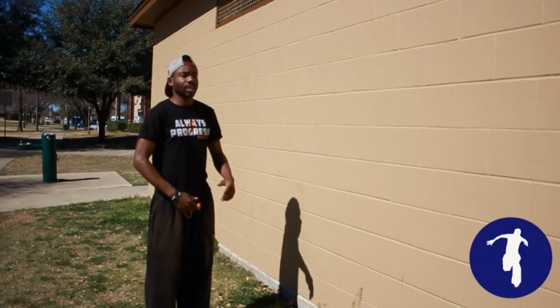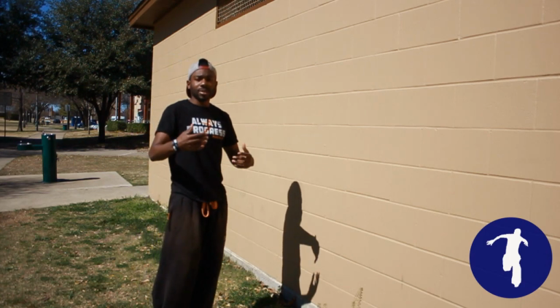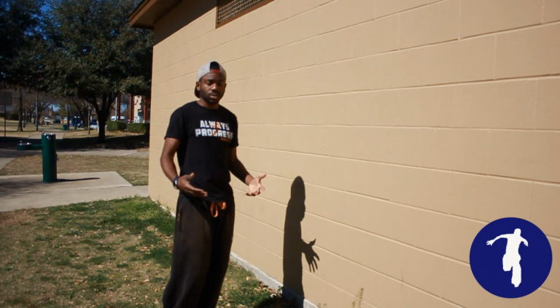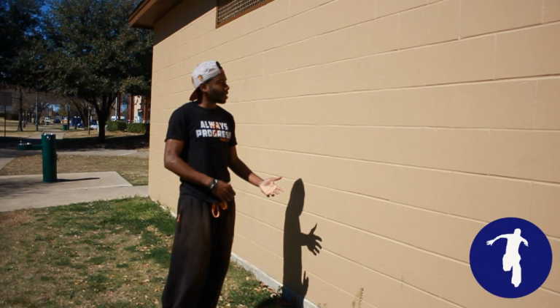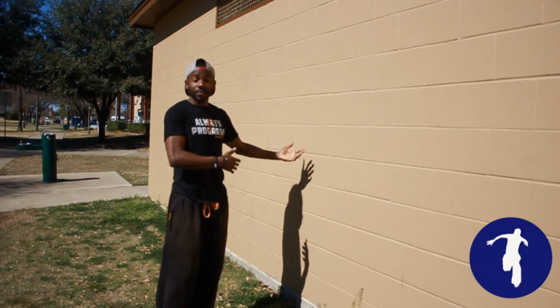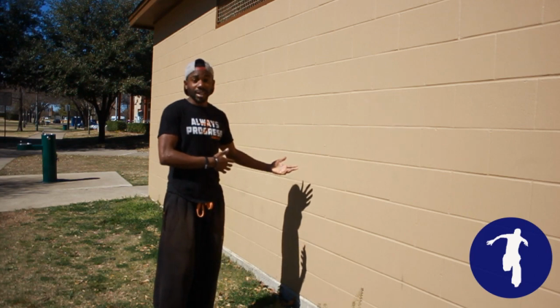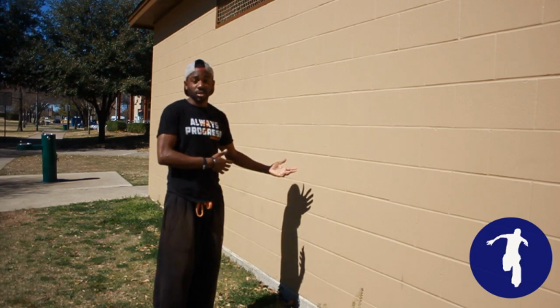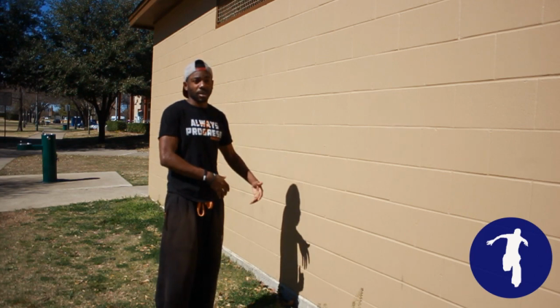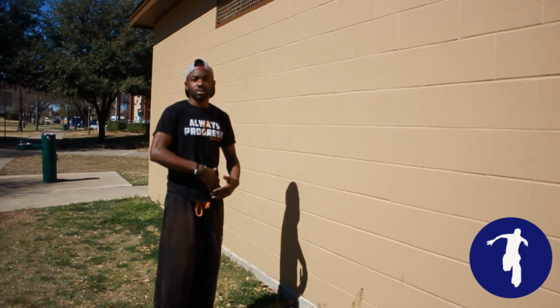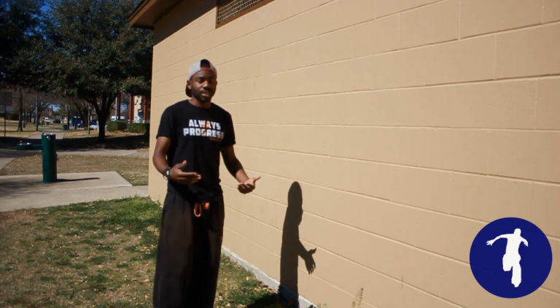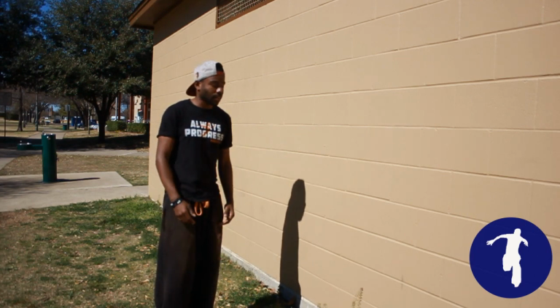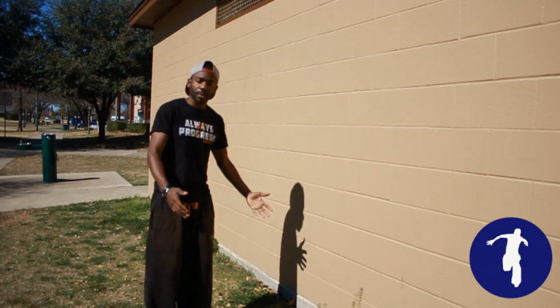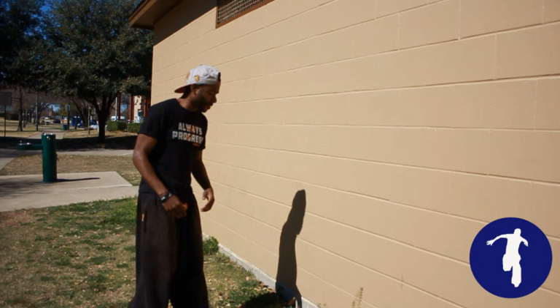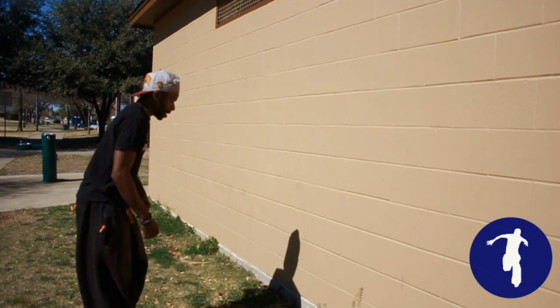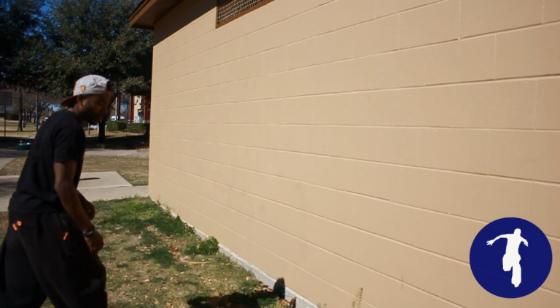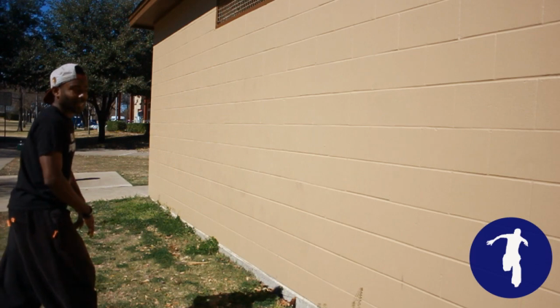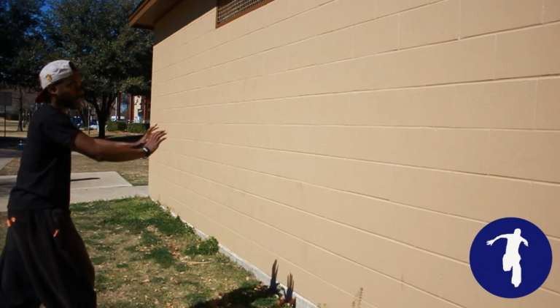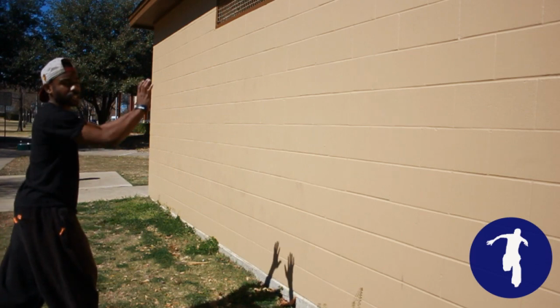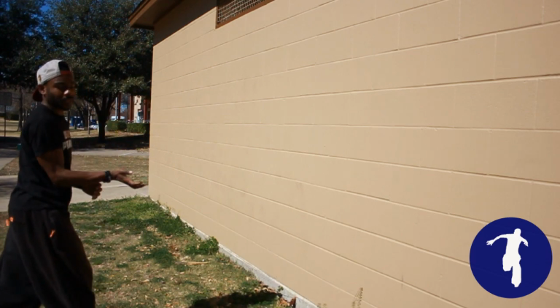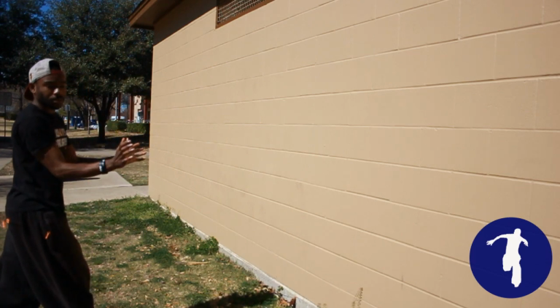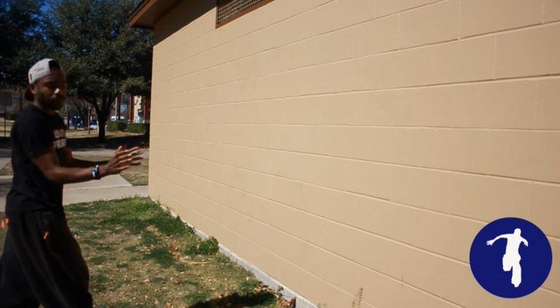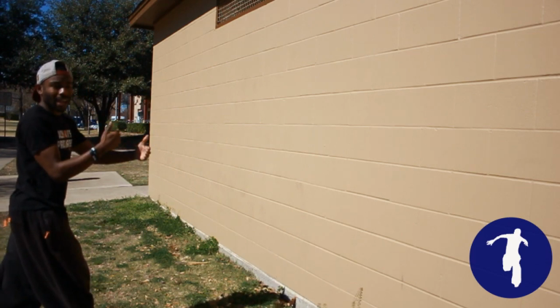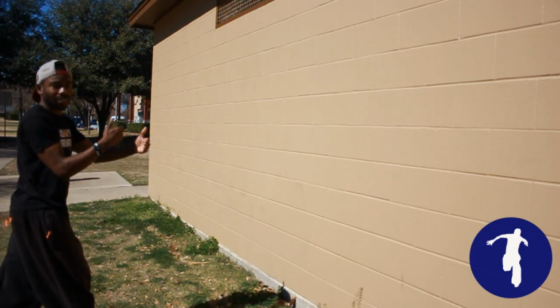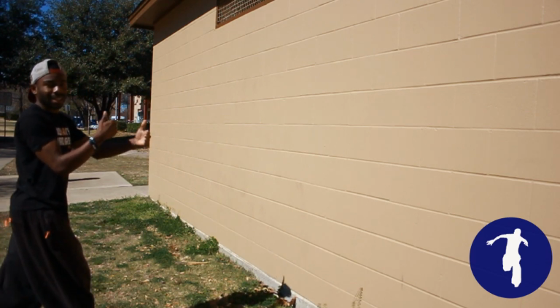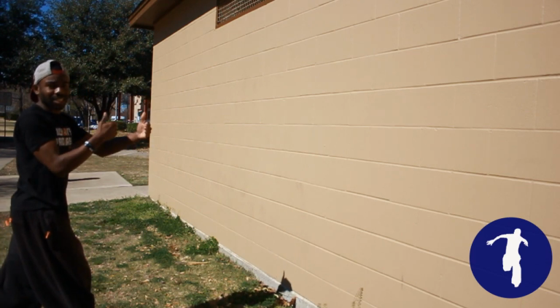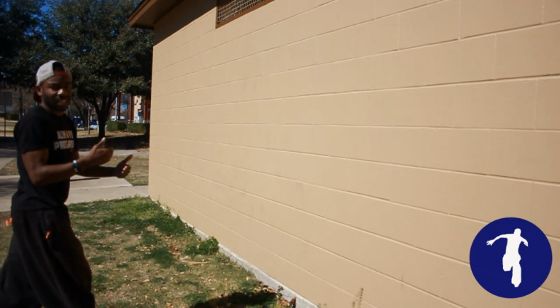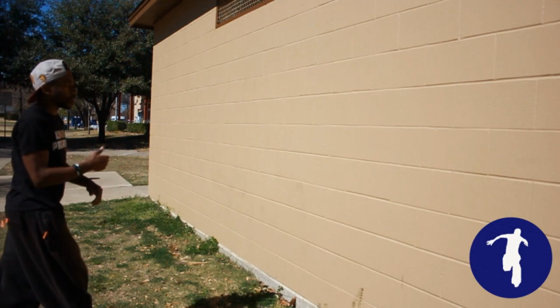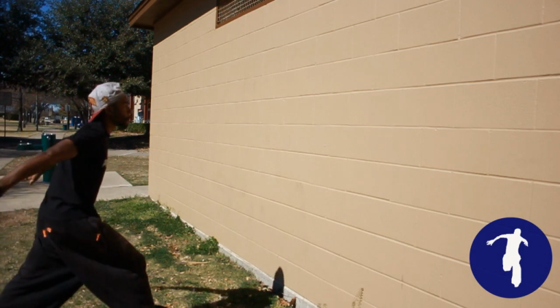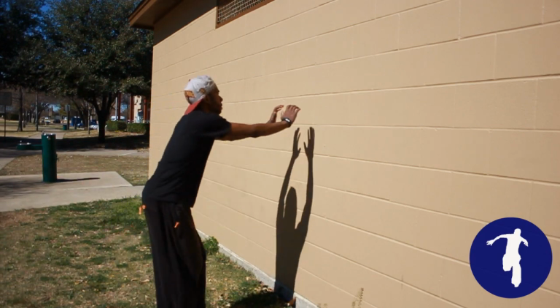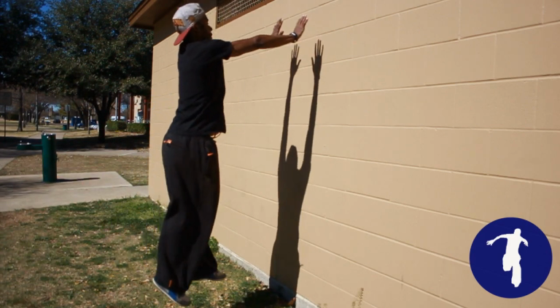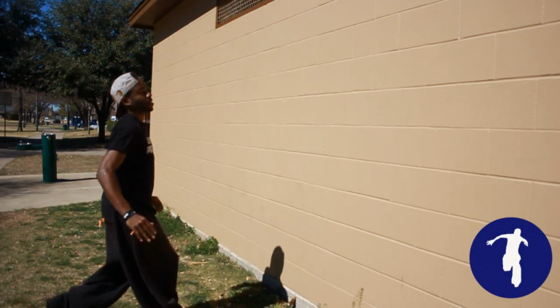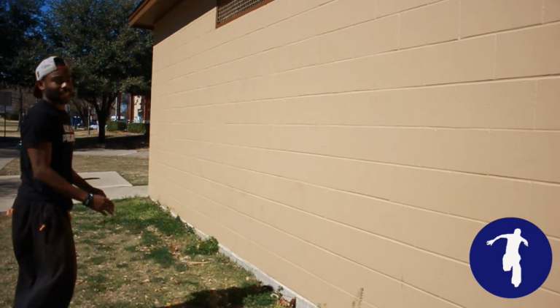What I would suggest doing whenever you get ready to try the palm flip is to jump and just touch the wall, but keep your arms as stiff as possible and kind of feel that resistance against the wall — just like that.